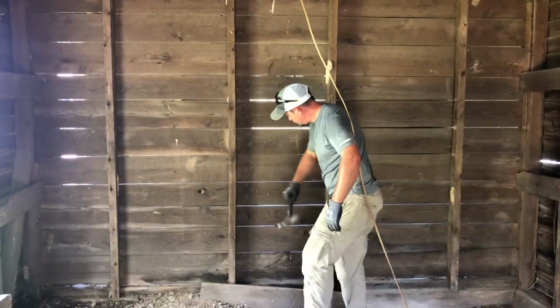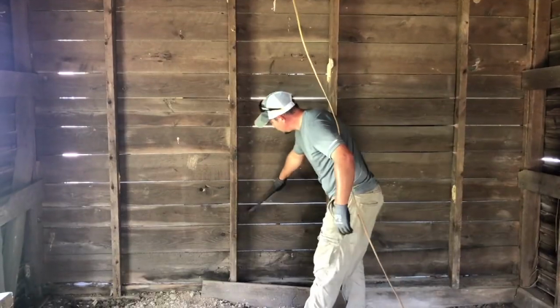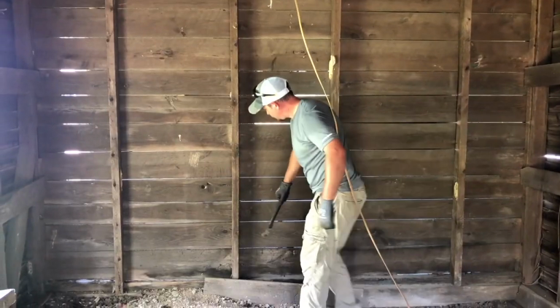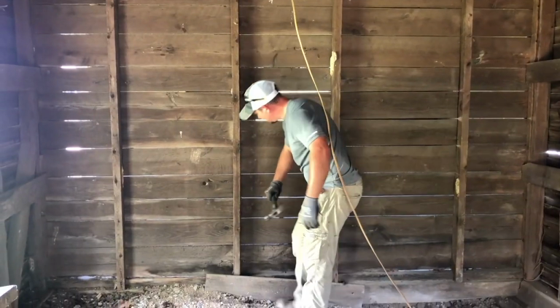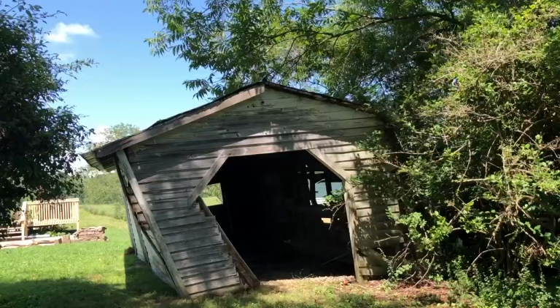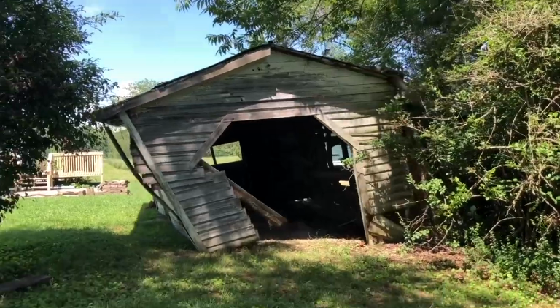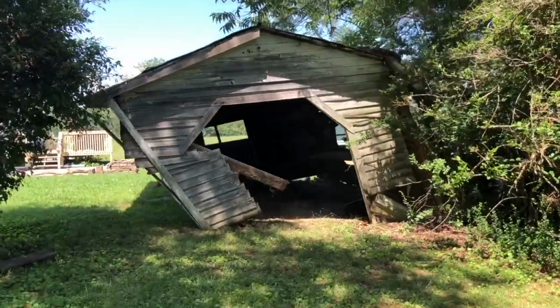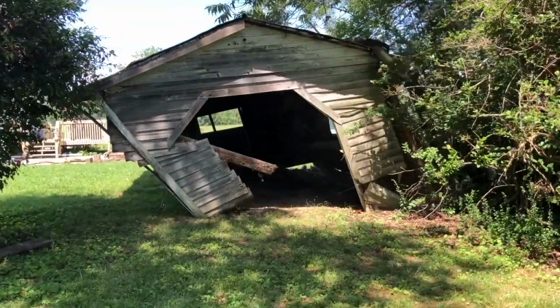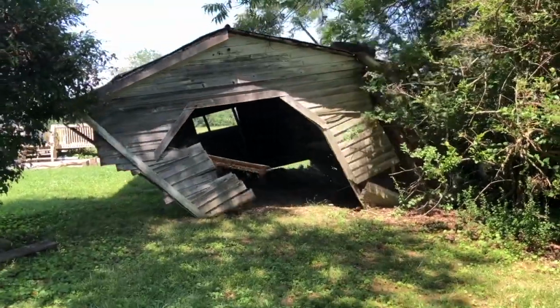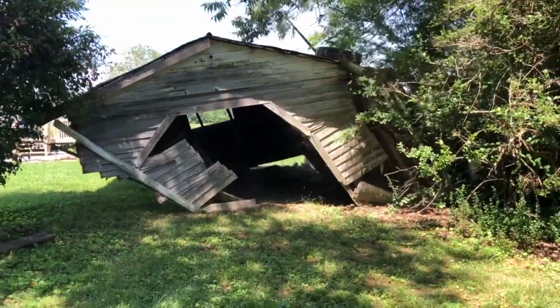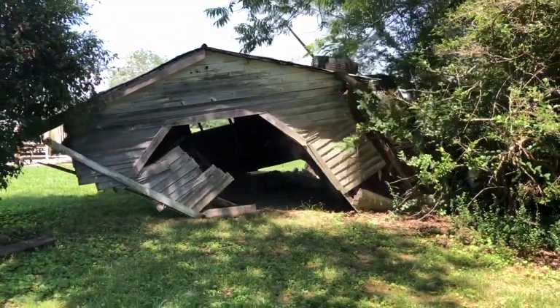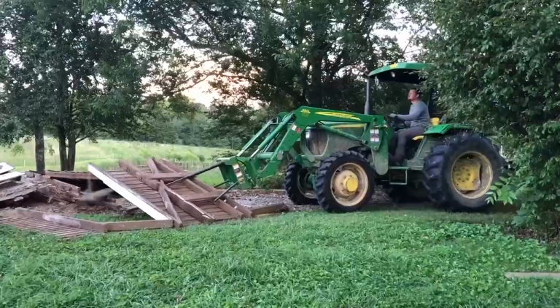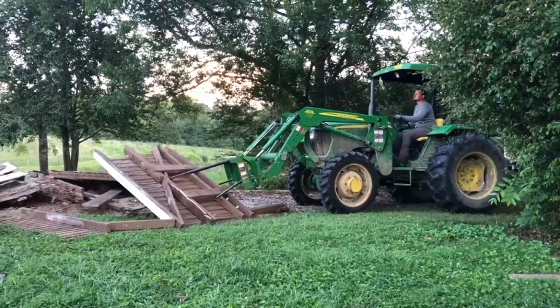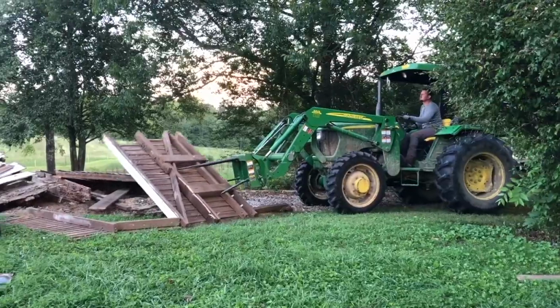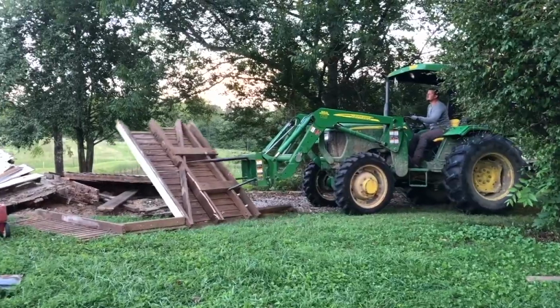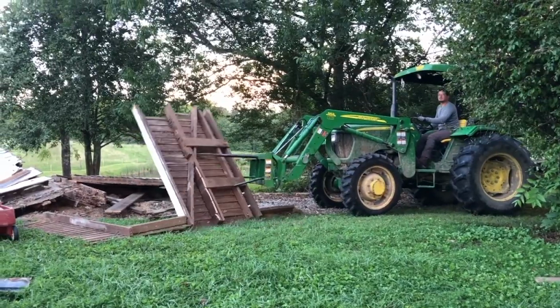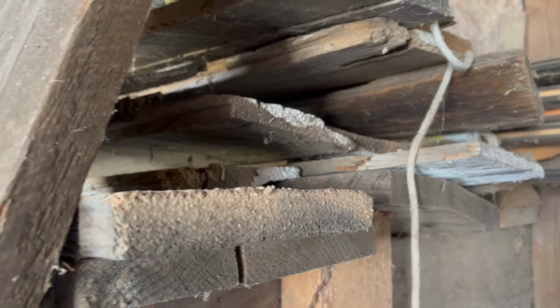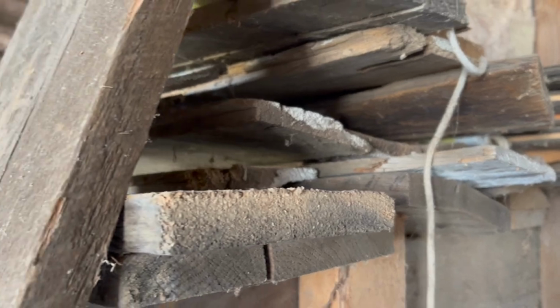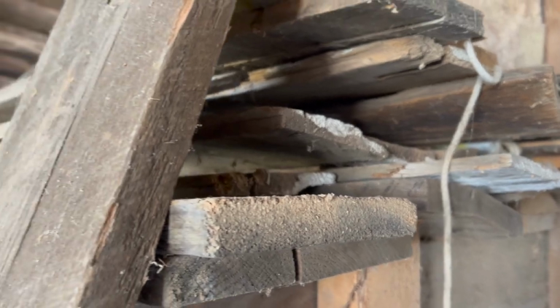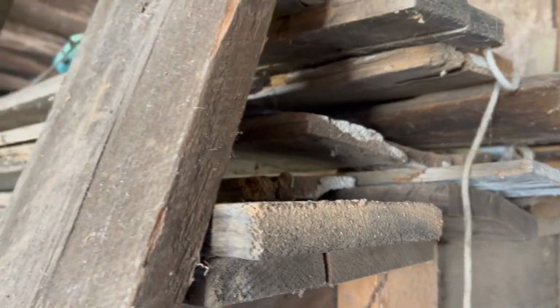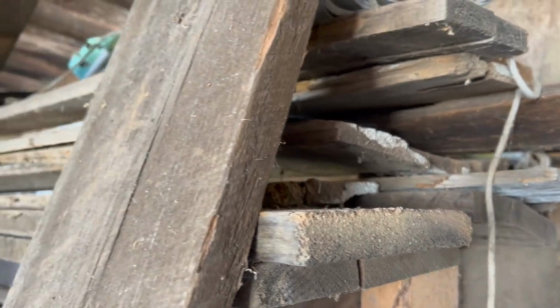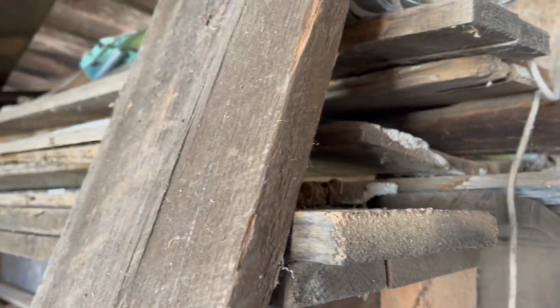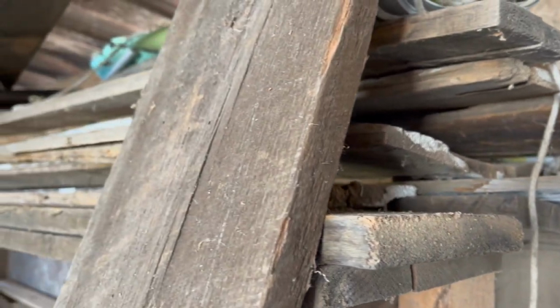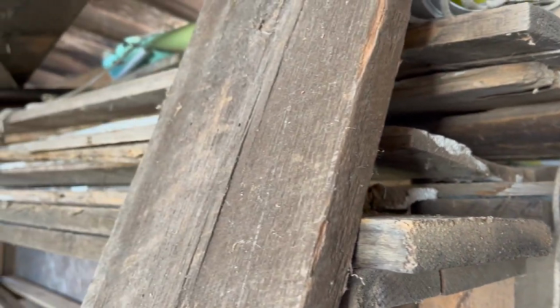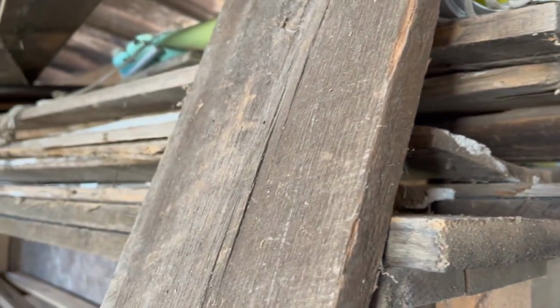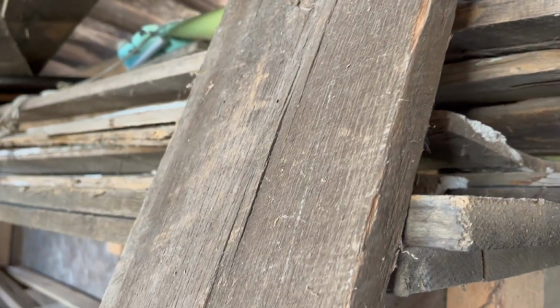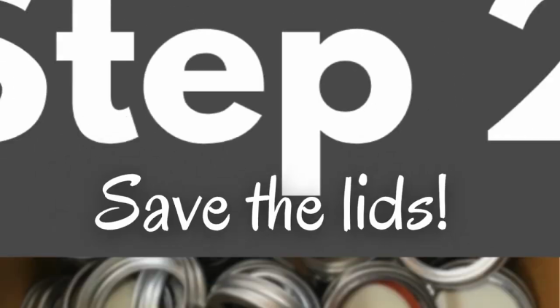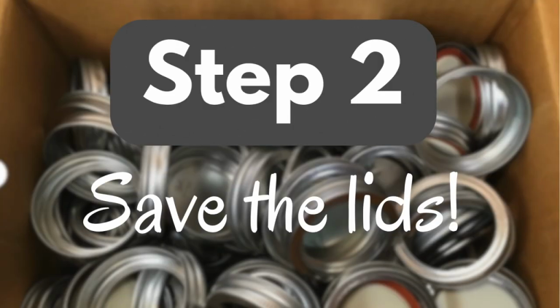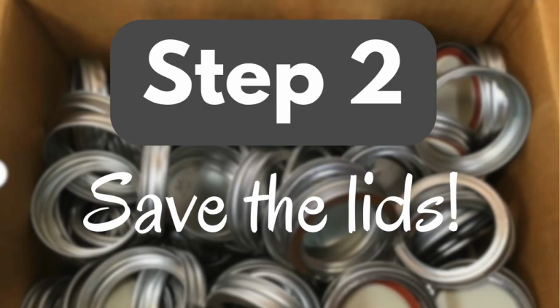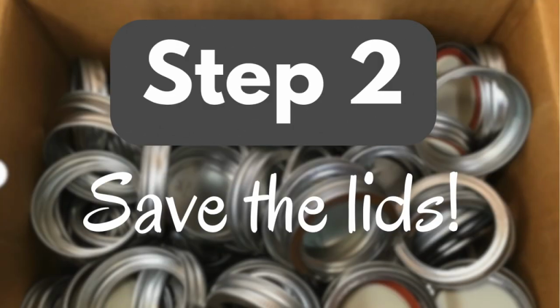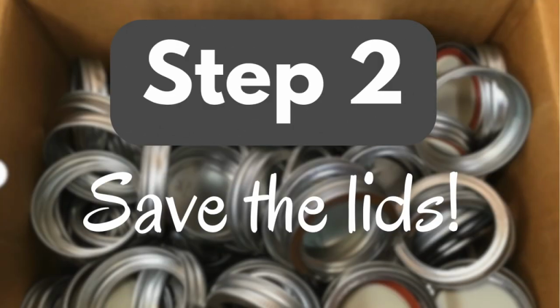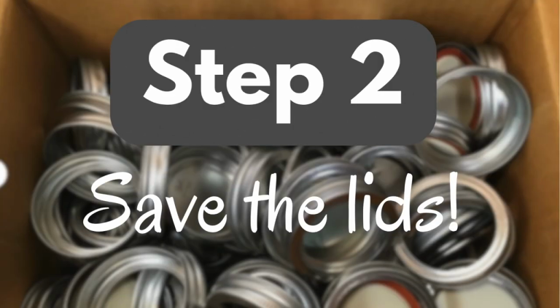Step one: salvage some wood. A couple summers ago we saved some boards from an old building that was being torn down. I'm going to be using a red oak board that is about eight feet long. Step two: gather a ton of canning jar lids.